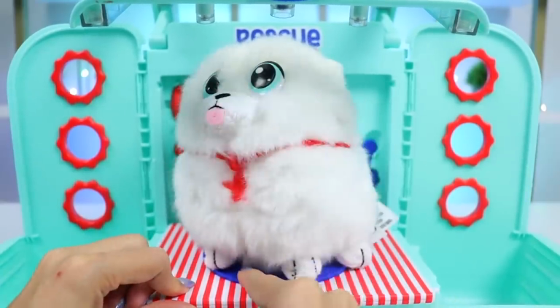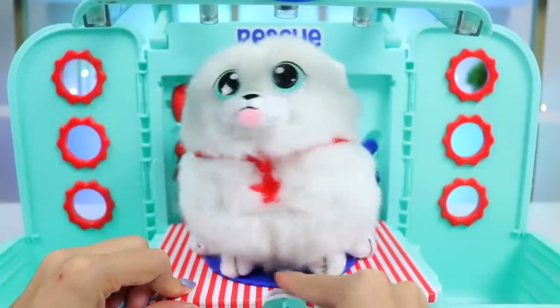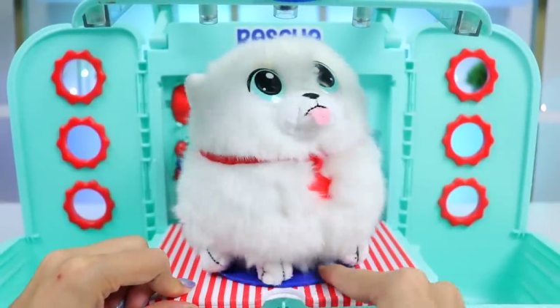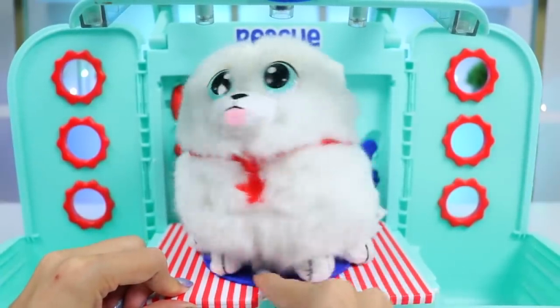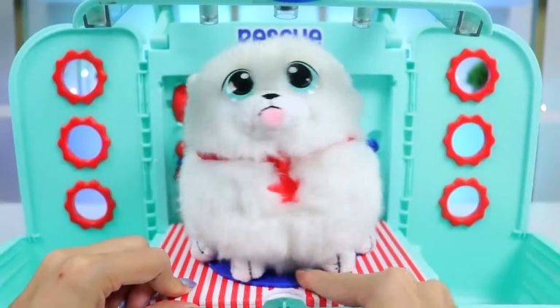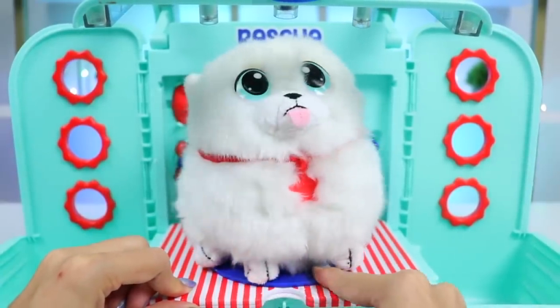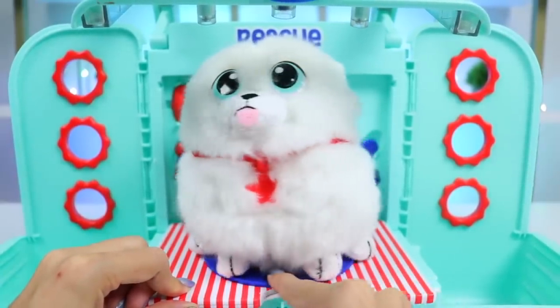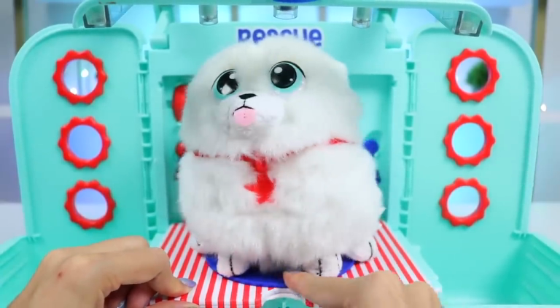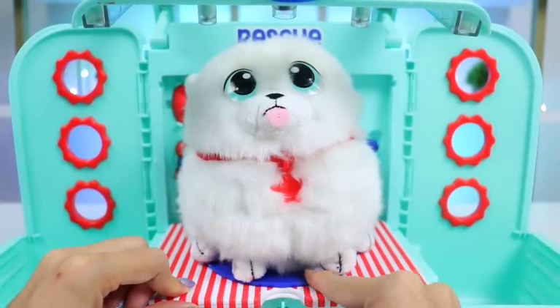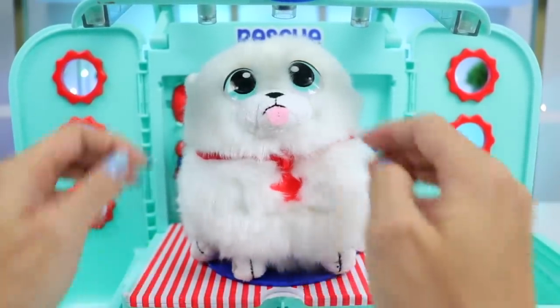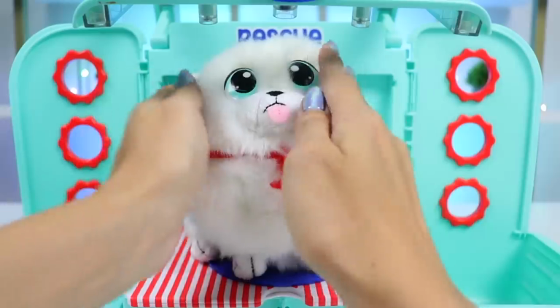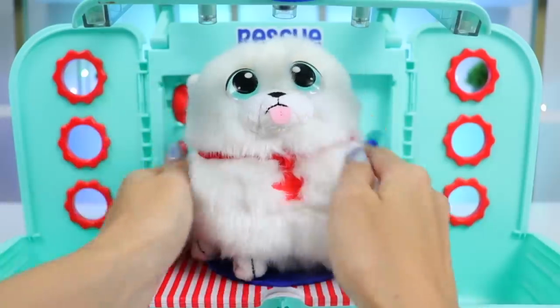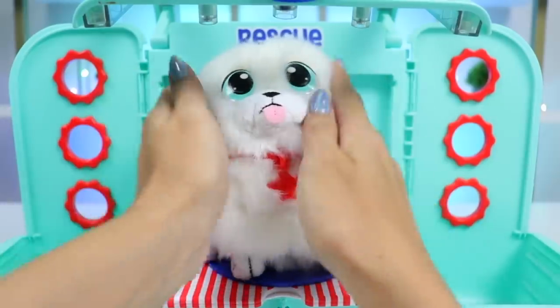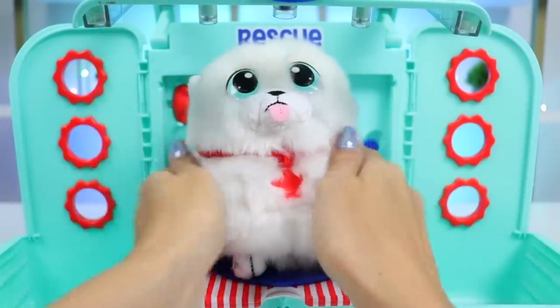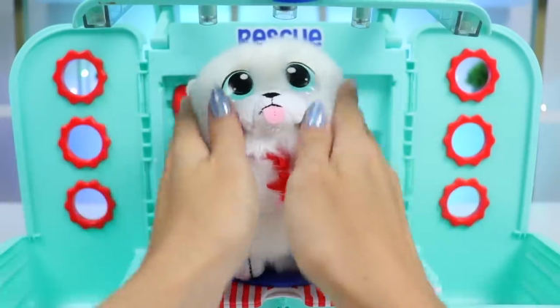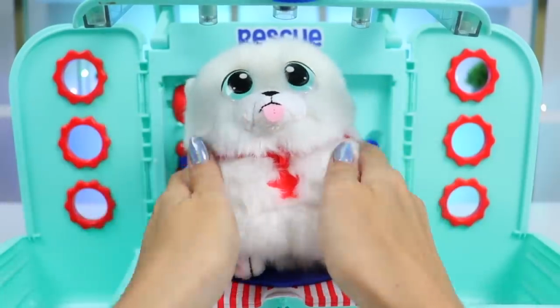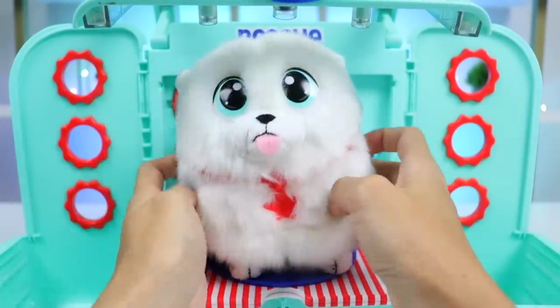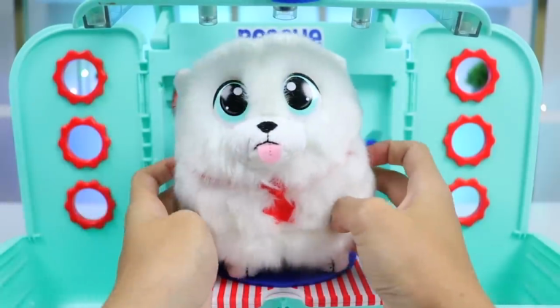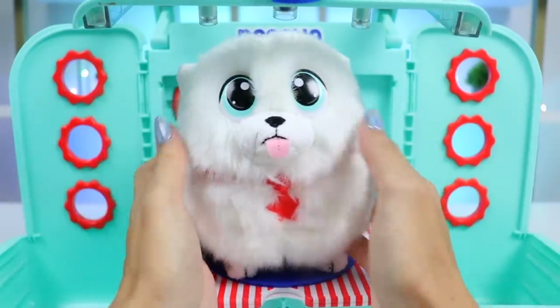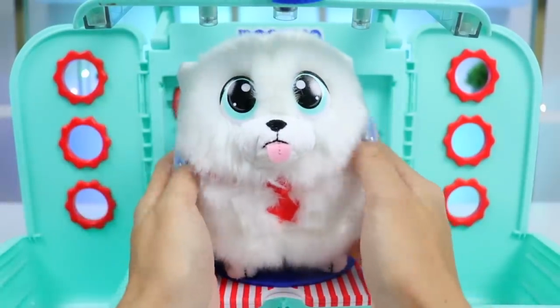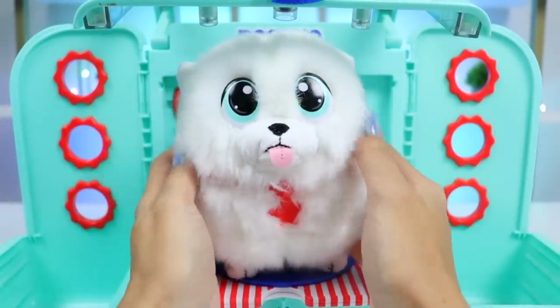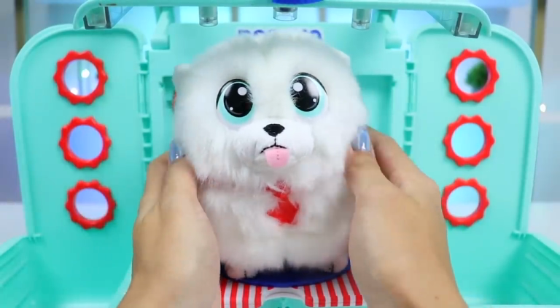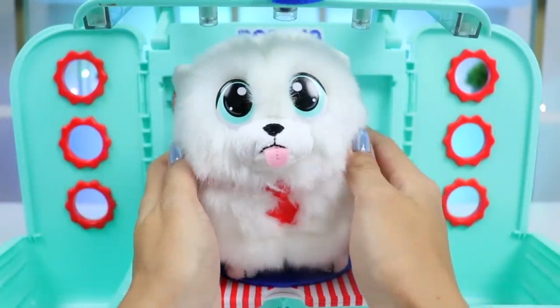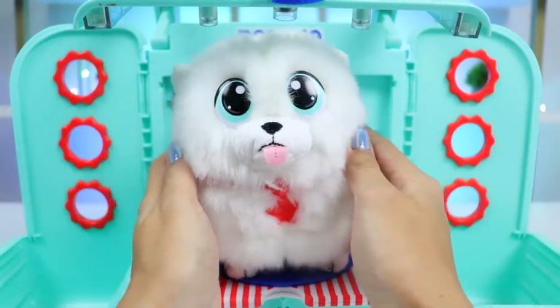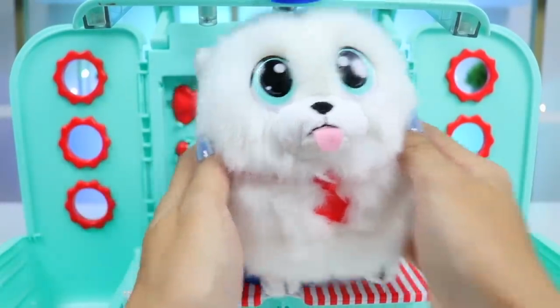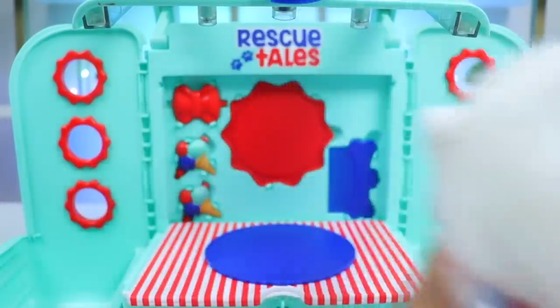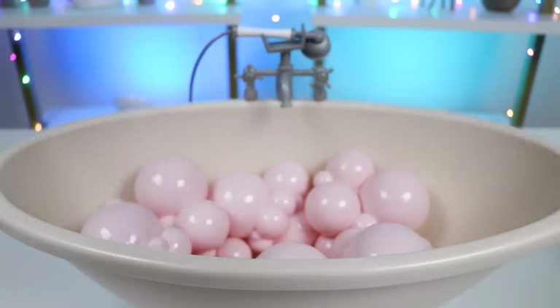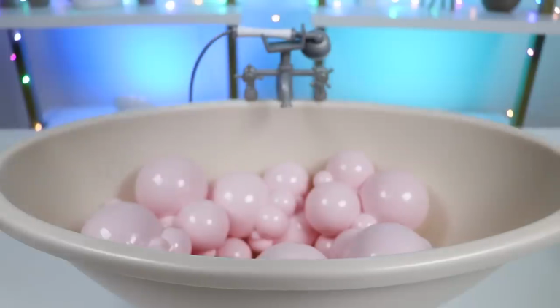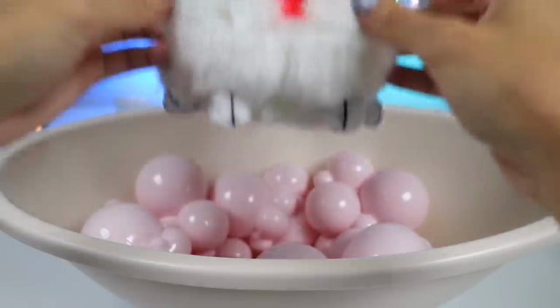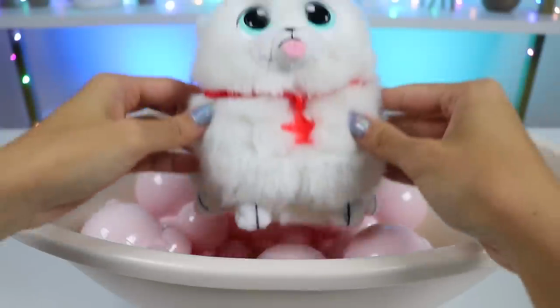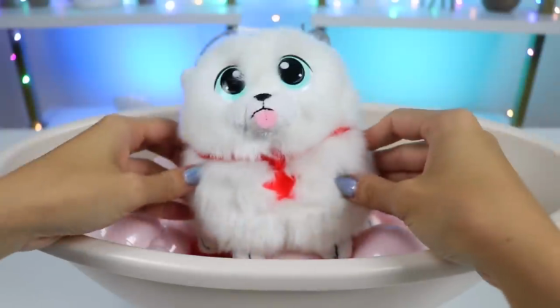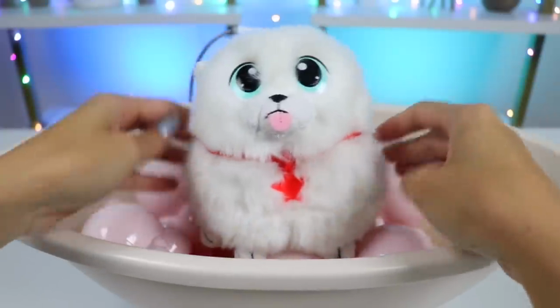I think he definitely needs a bath and a trim. I already see a few knots and matted hair hiding in all that fluff. We're going to have to give him a good brush. Let's take him over to the bath and get him cleaned up.